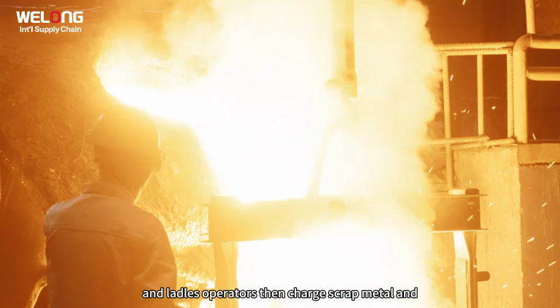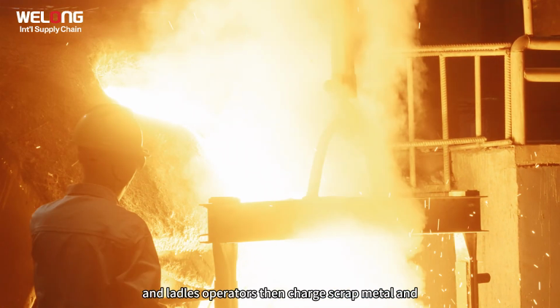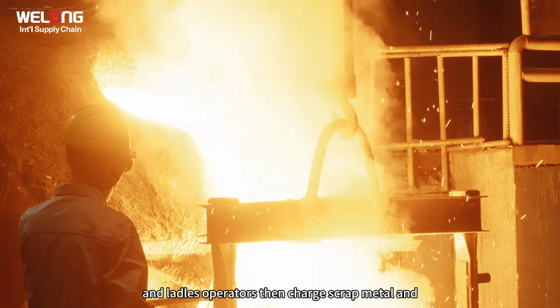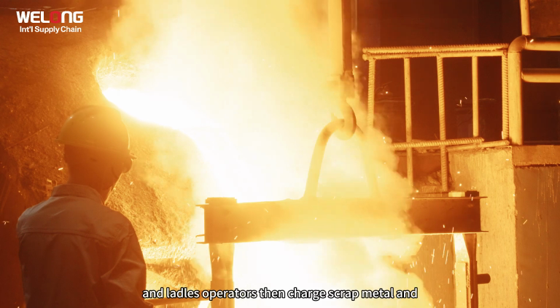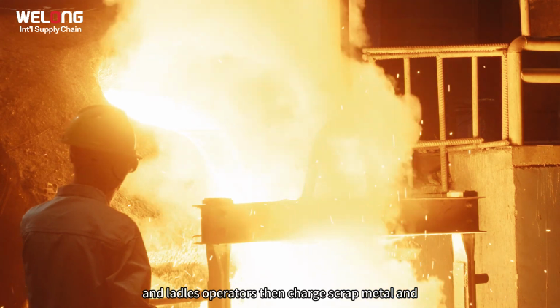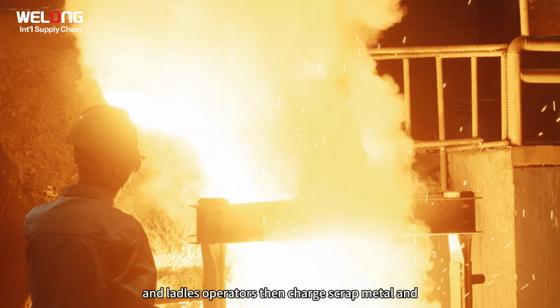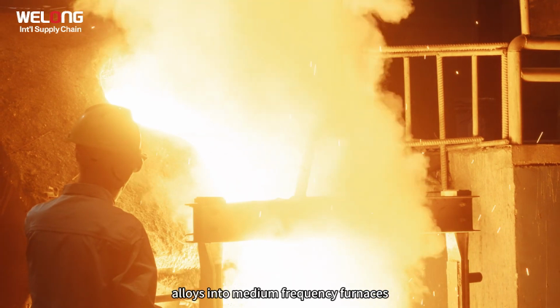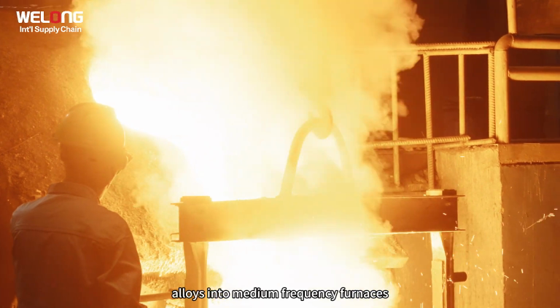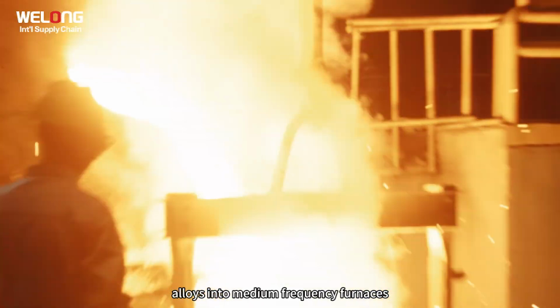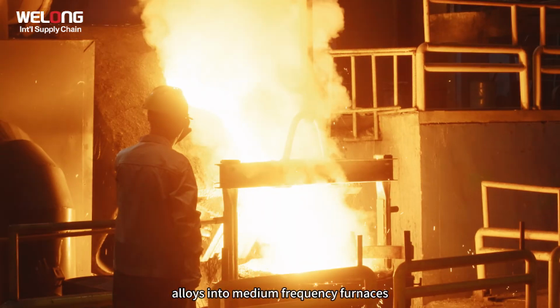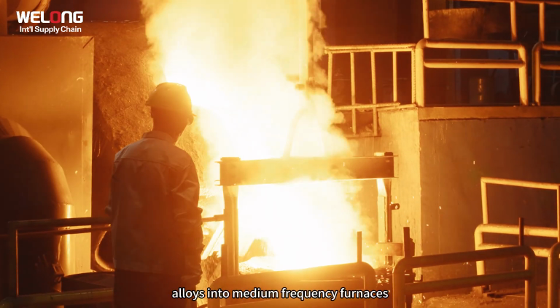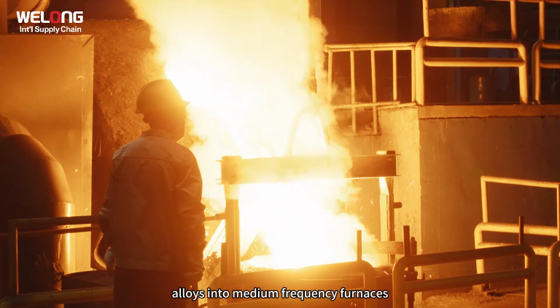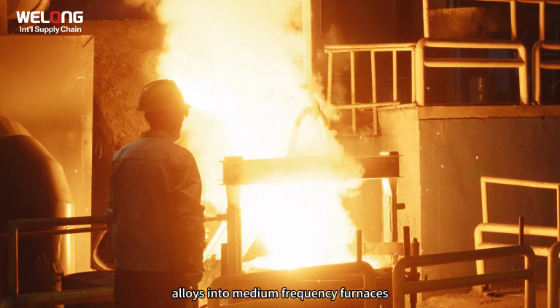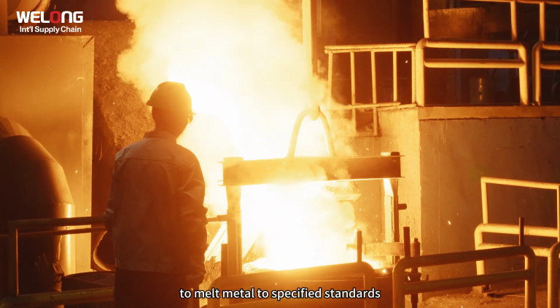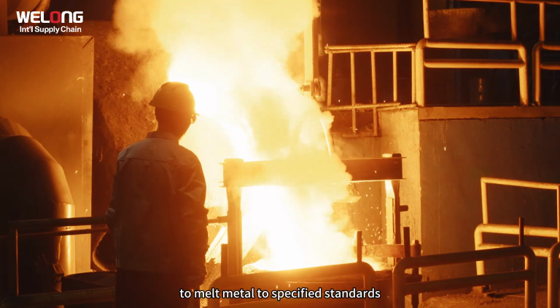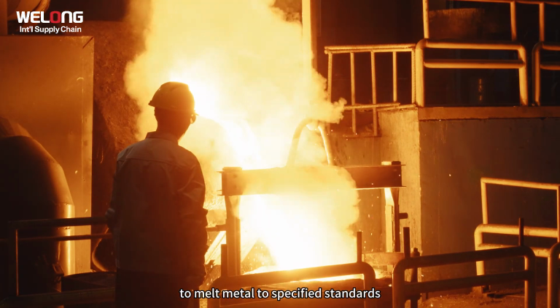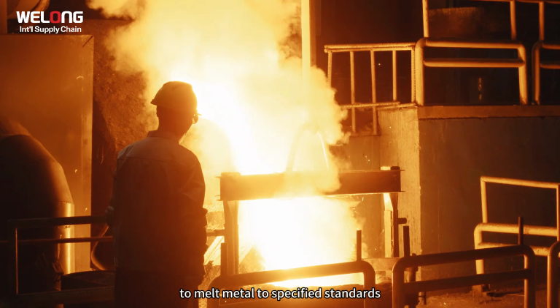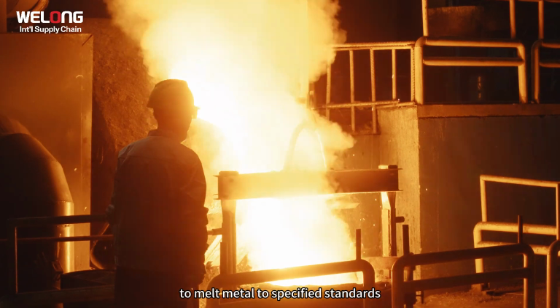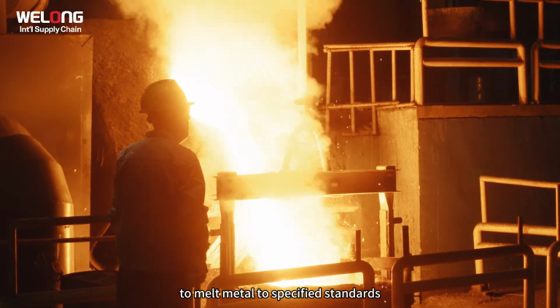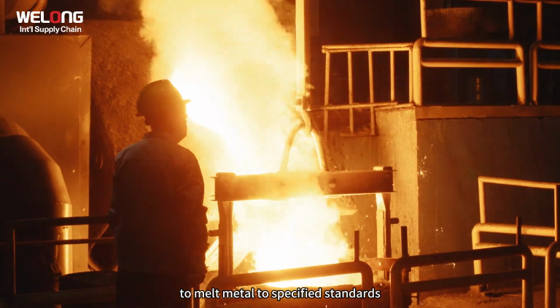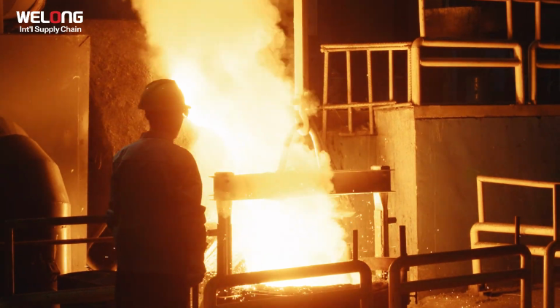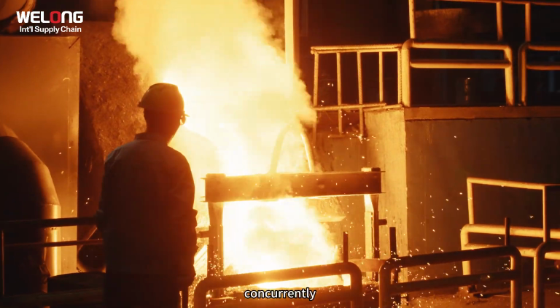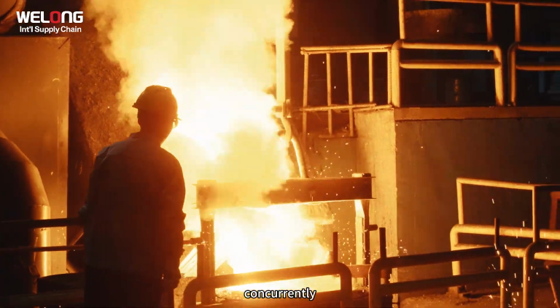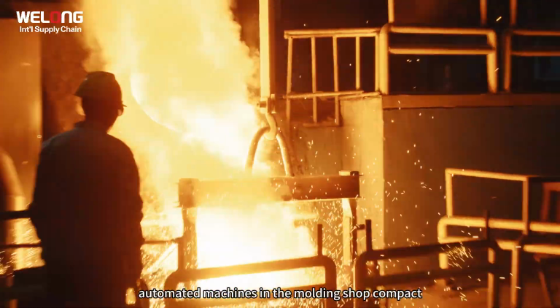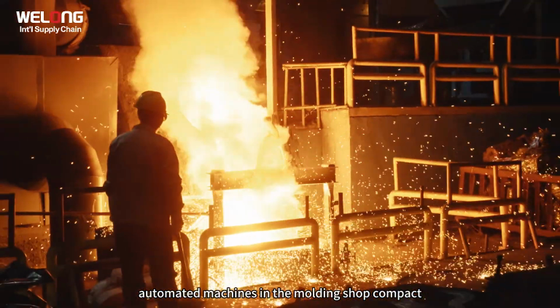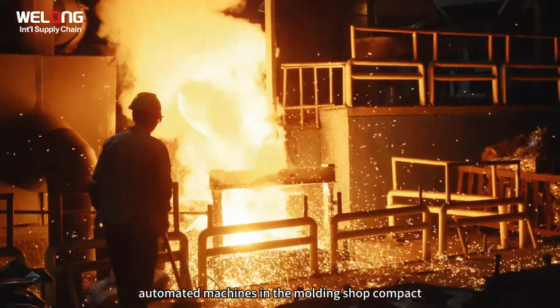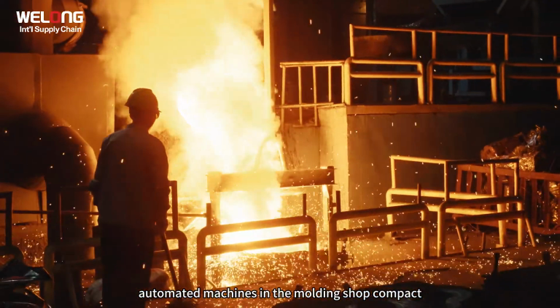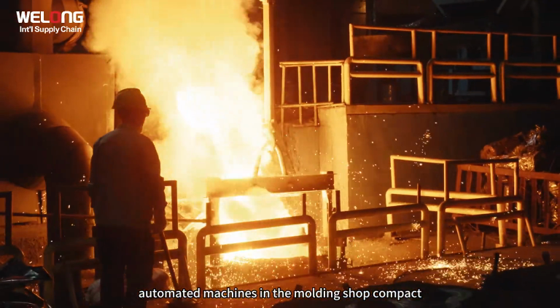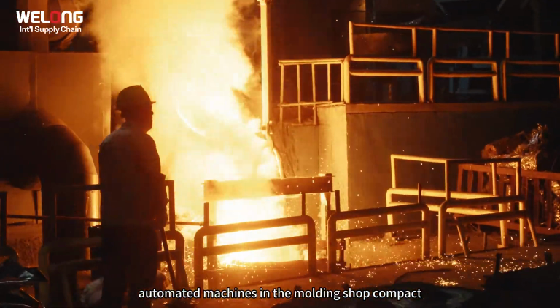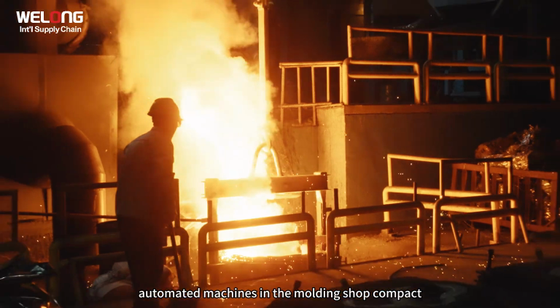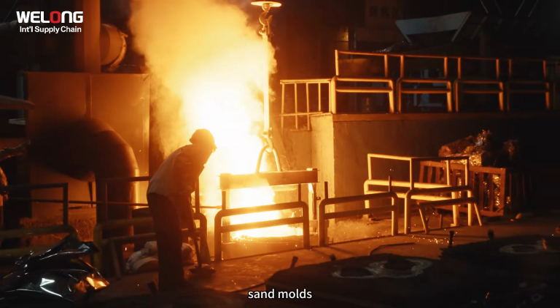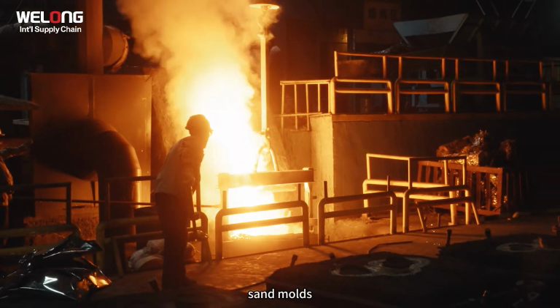Operators then charge scrap metal and alloys into medium frequency furnaces to melt metal to specified standards. Concurrently, automated machines in the molding shop compact sand molds.